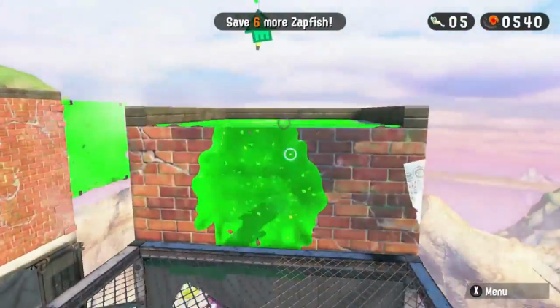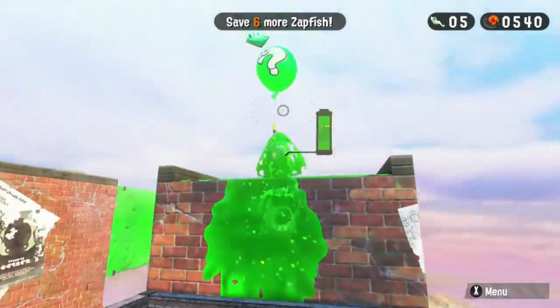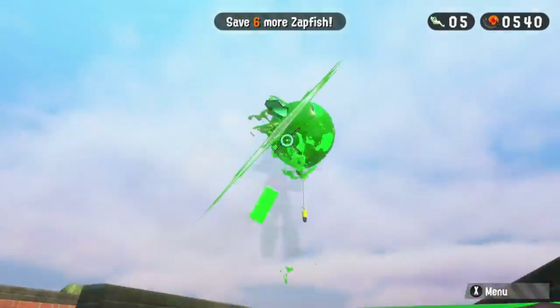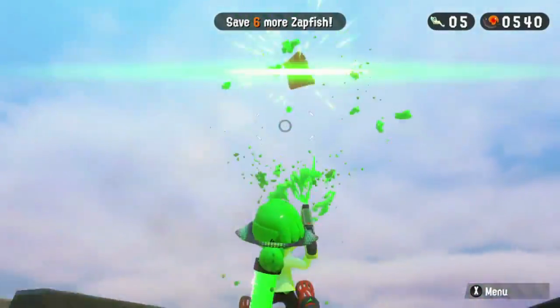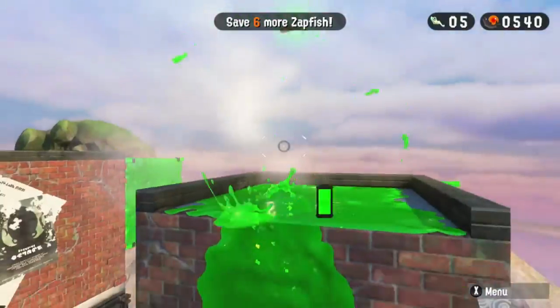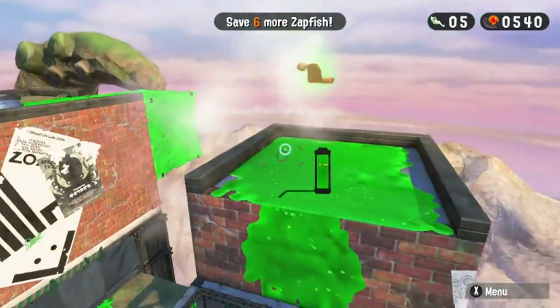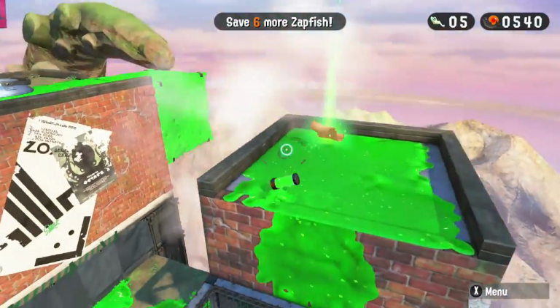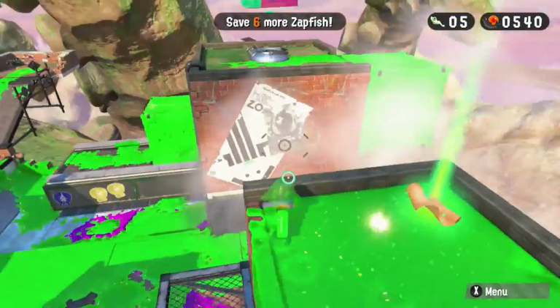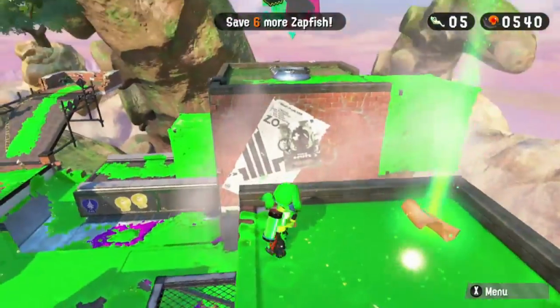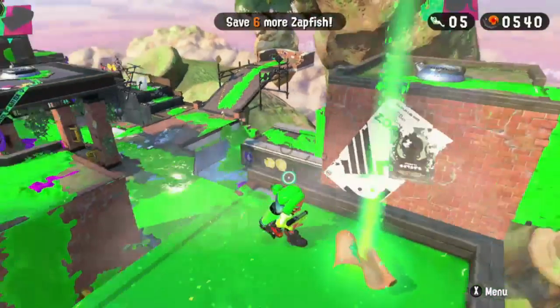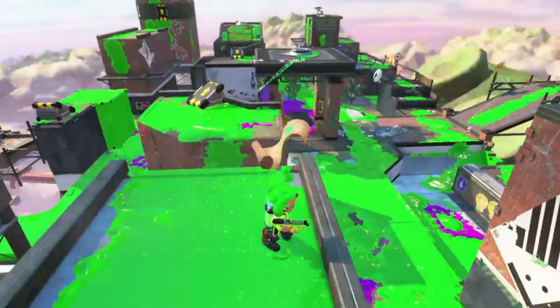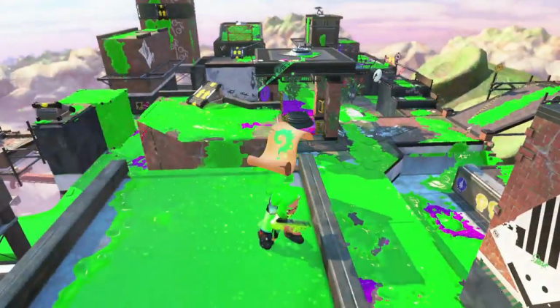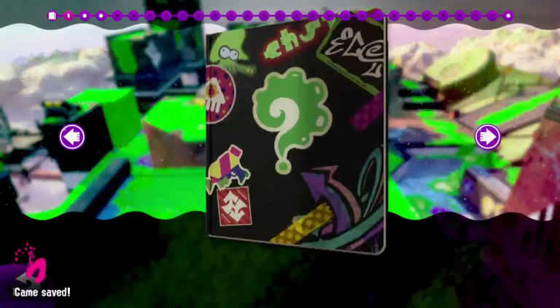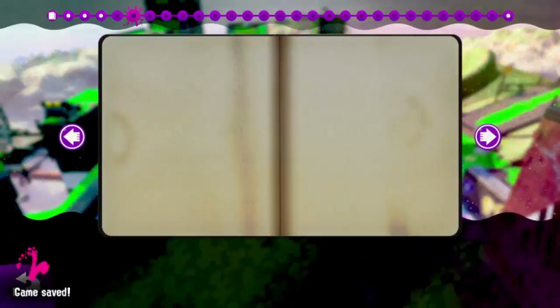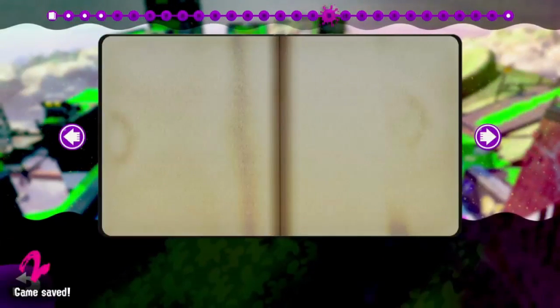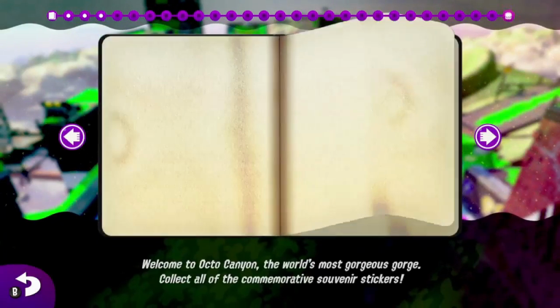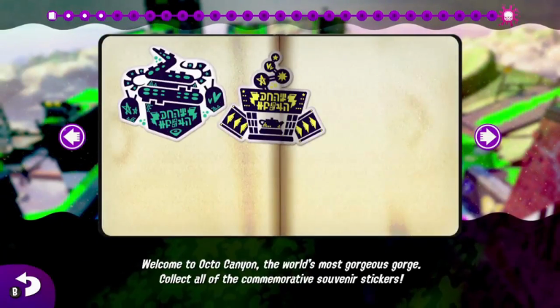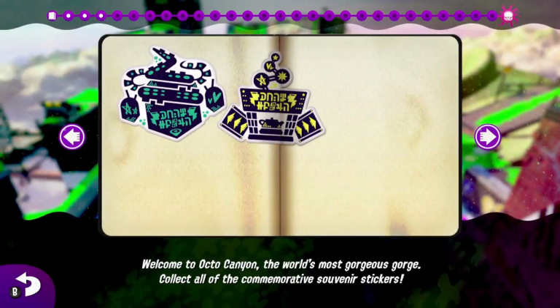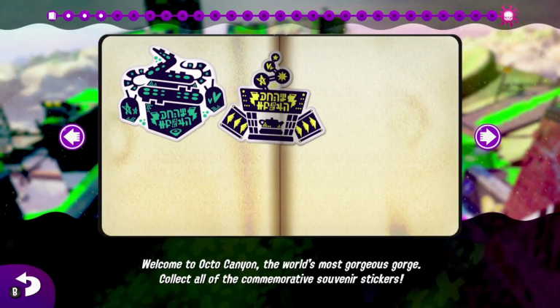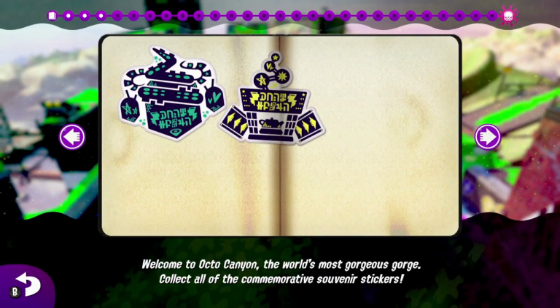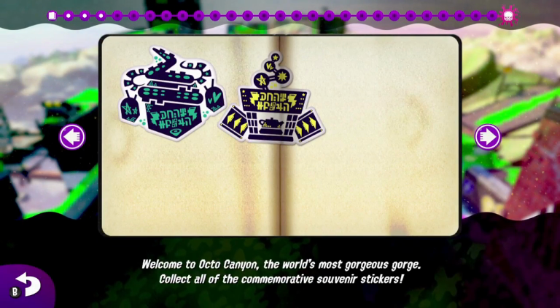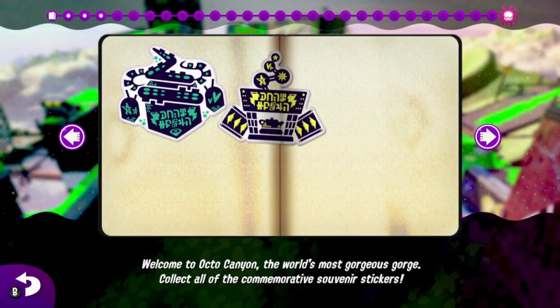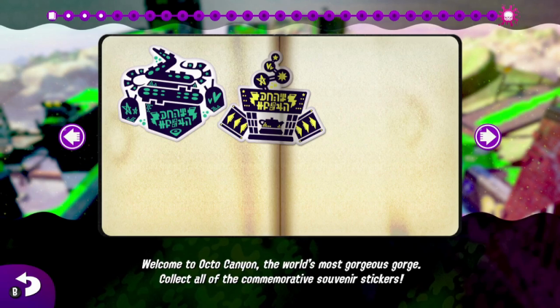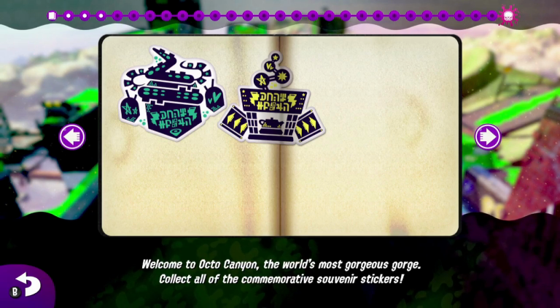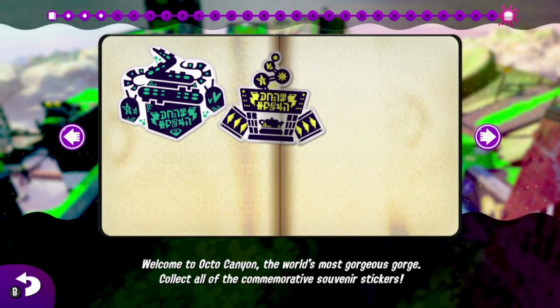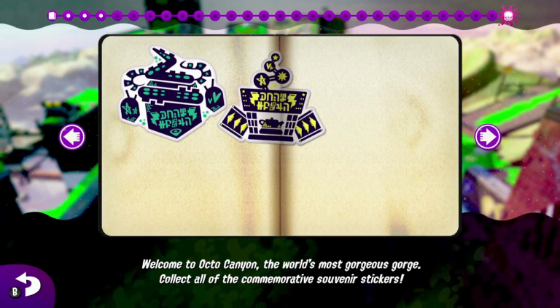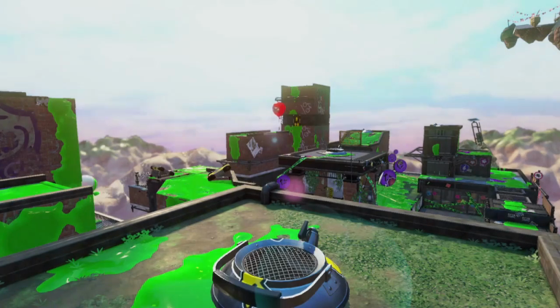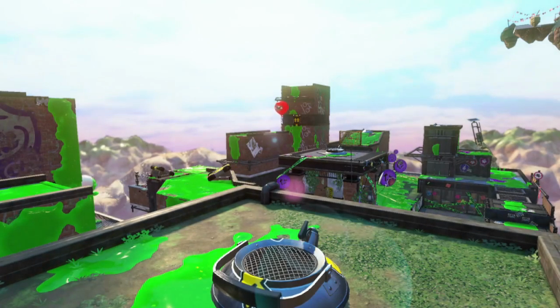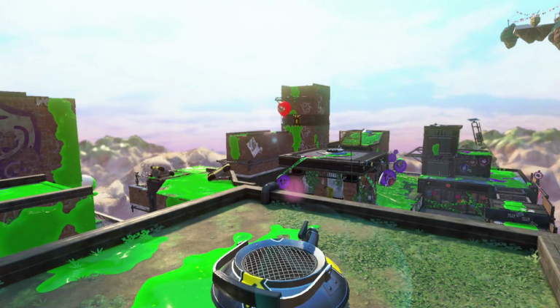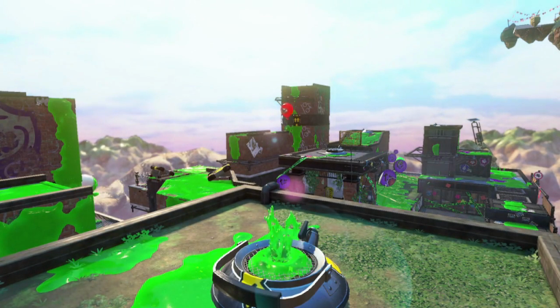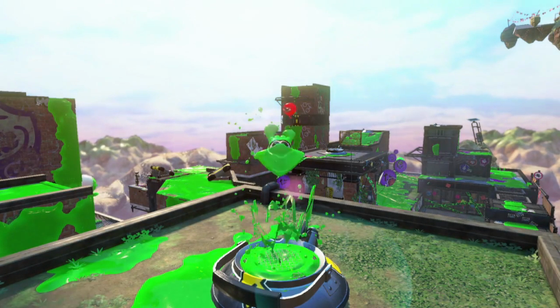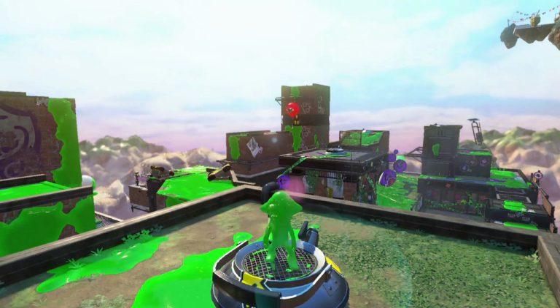If you're having trouble with the scroll, just find level 7 and jump there. And that's what the sticker looks like. Next, we start the stages.